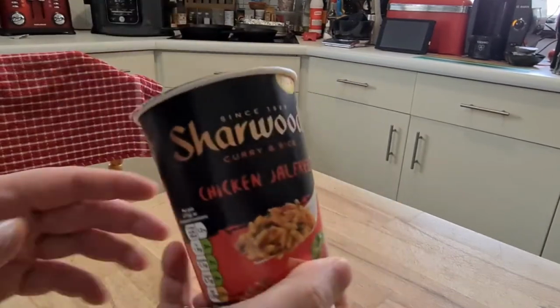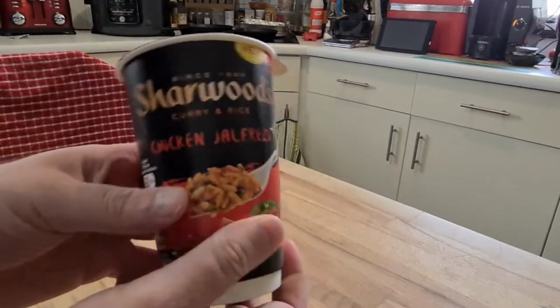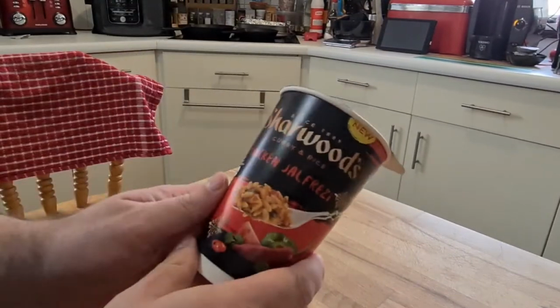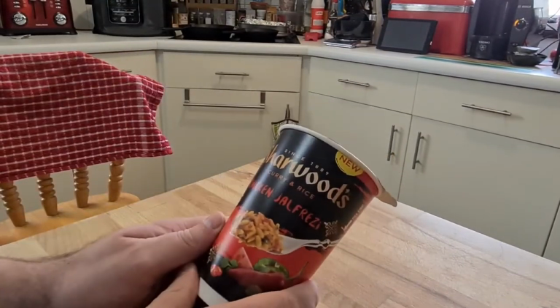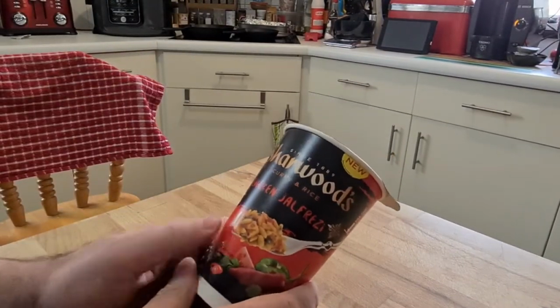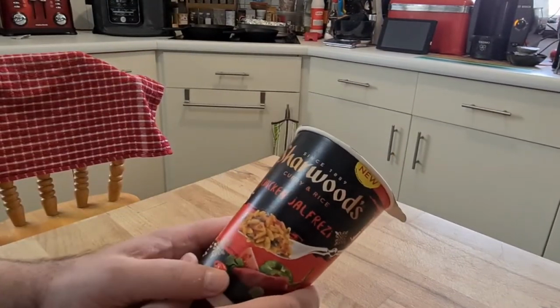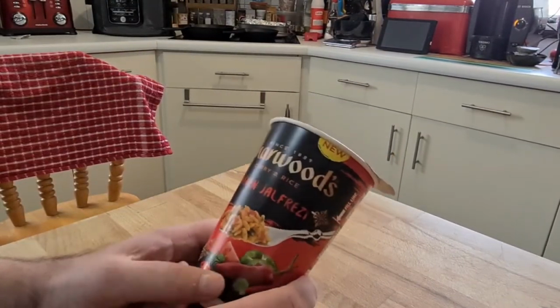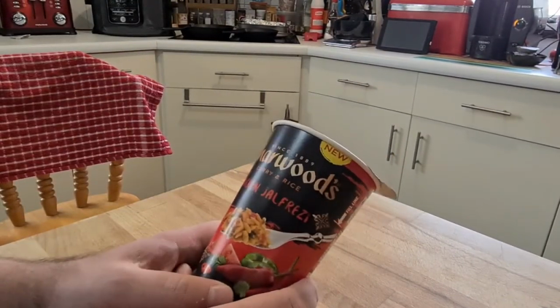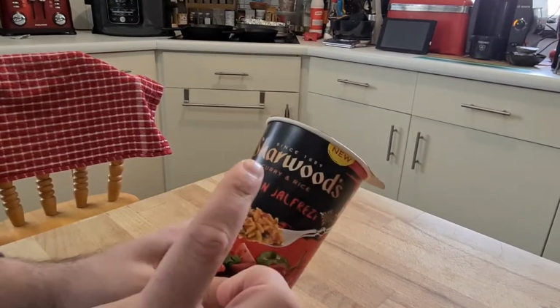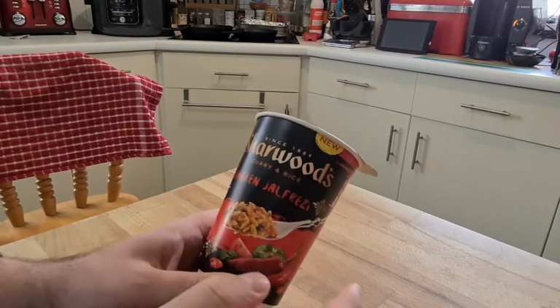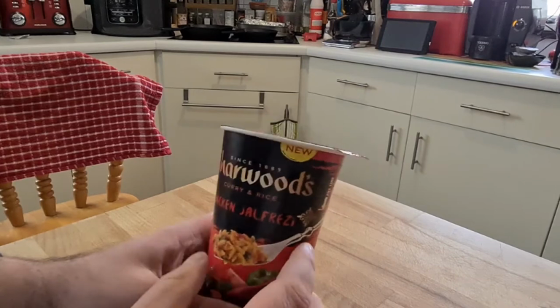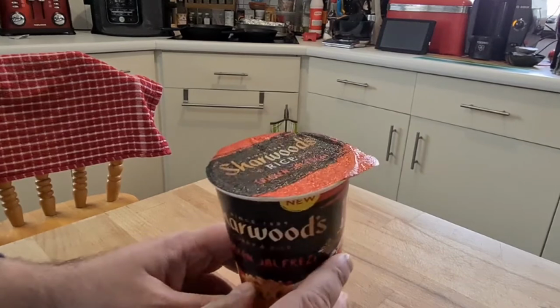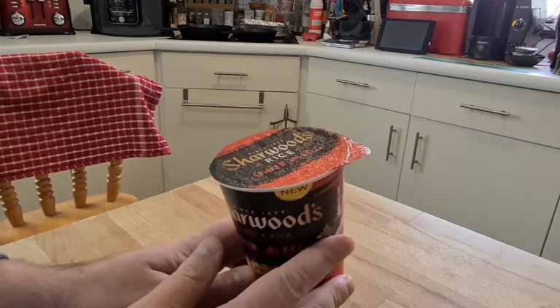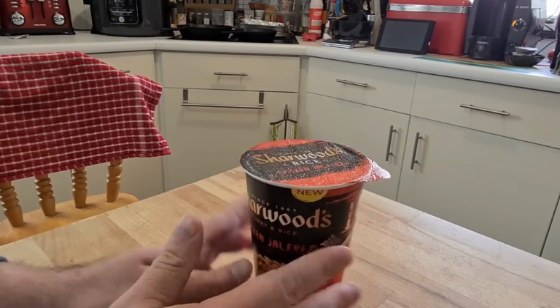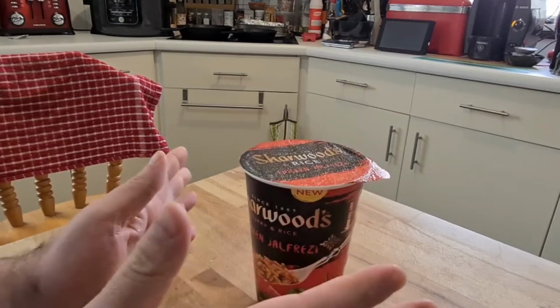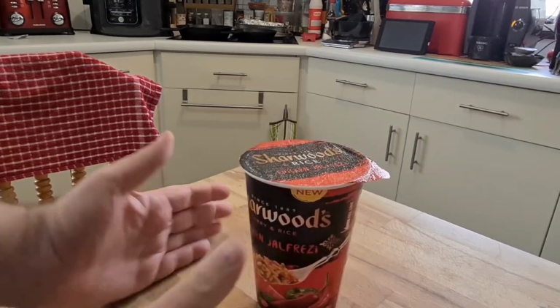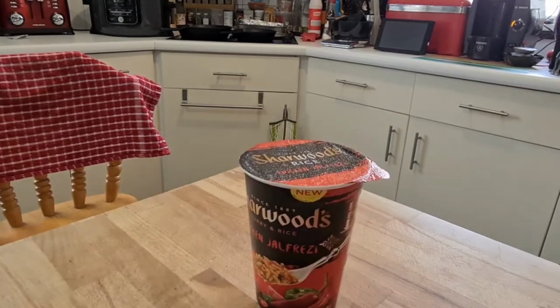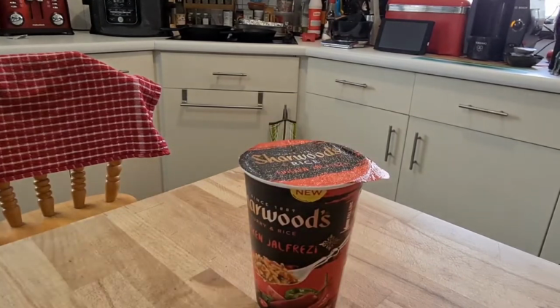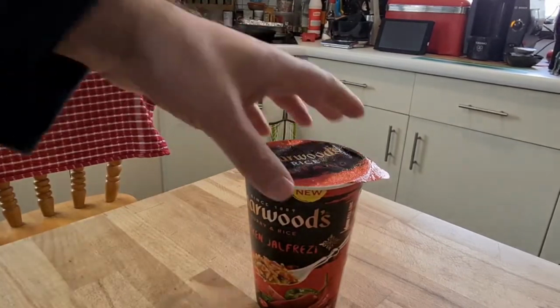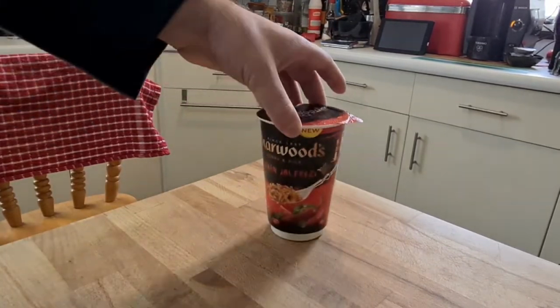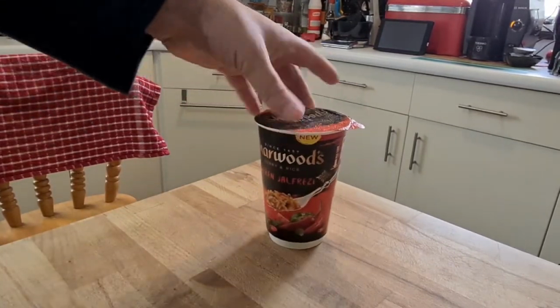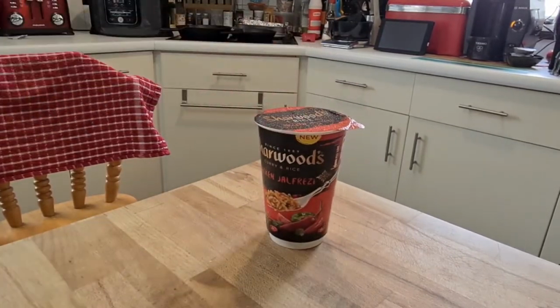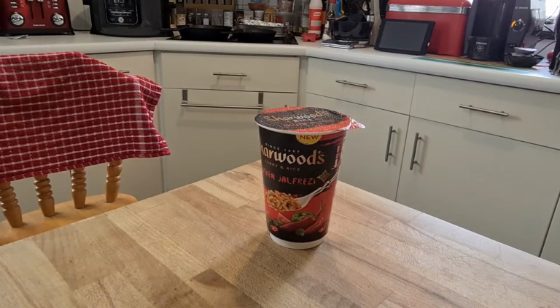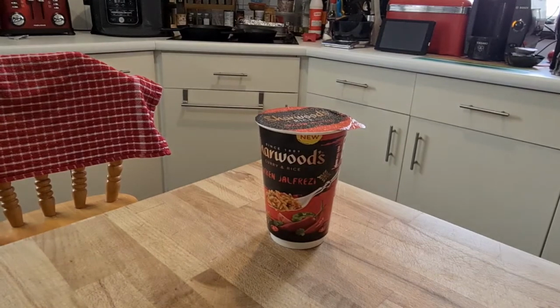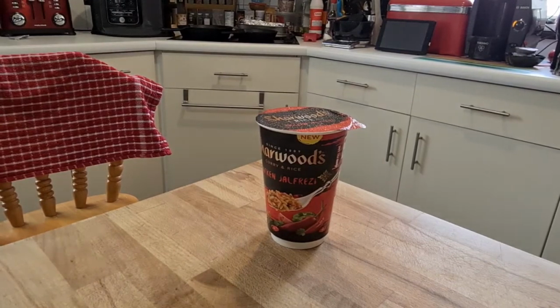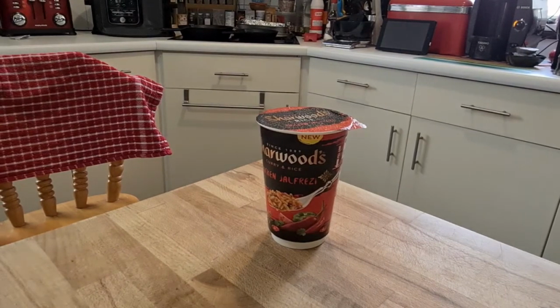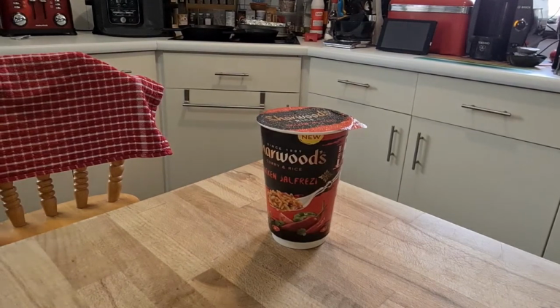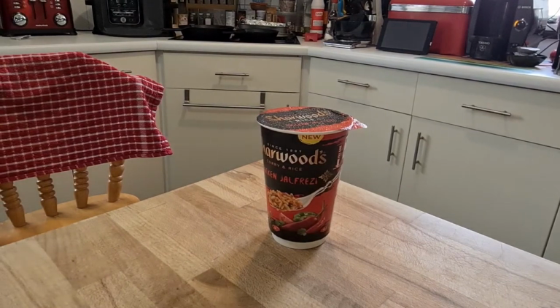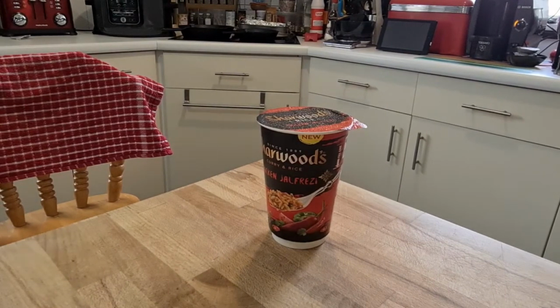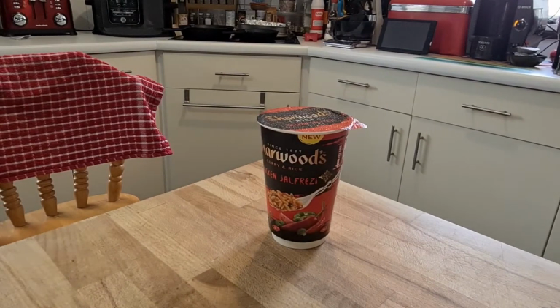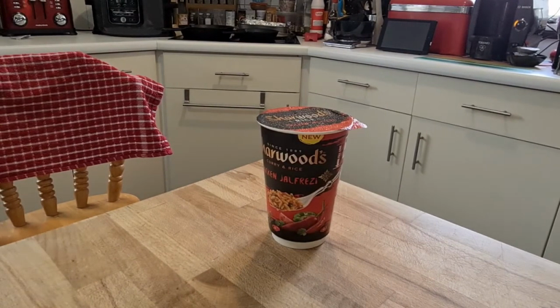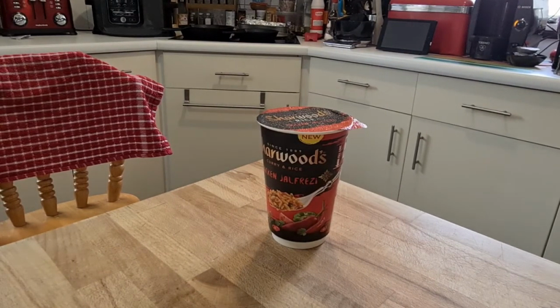As you can hear it's full of rice and this should be interesting. Chicken Jalfrezi is one of my favourite curries, along with a Tandoori Chicken Shish Taouk. So let's see what we end up with. I'm looking forward to this.